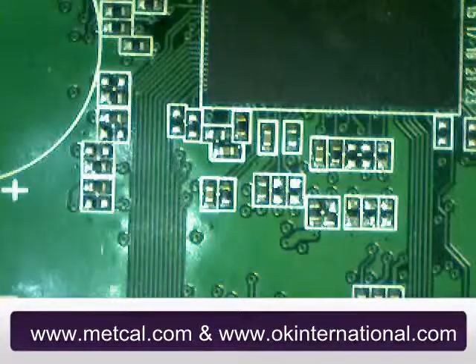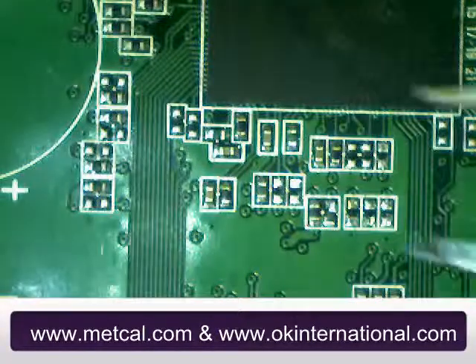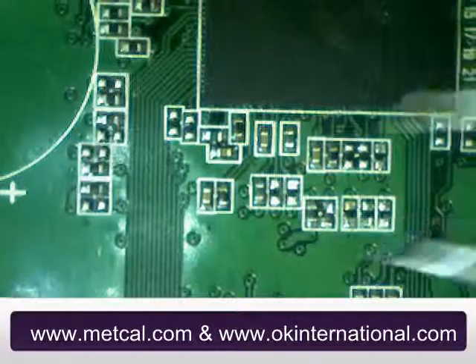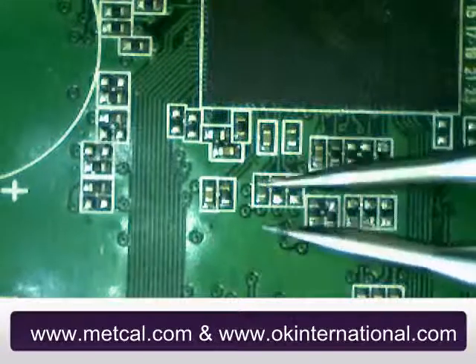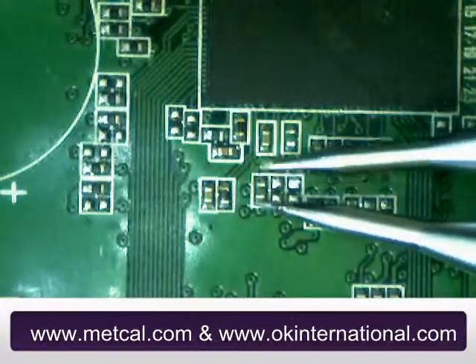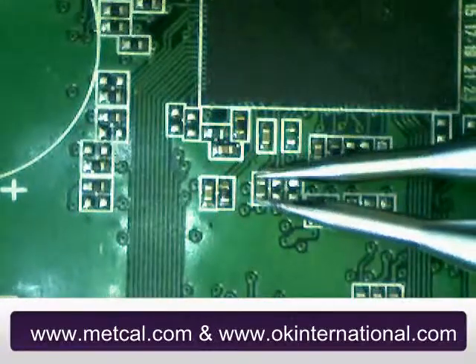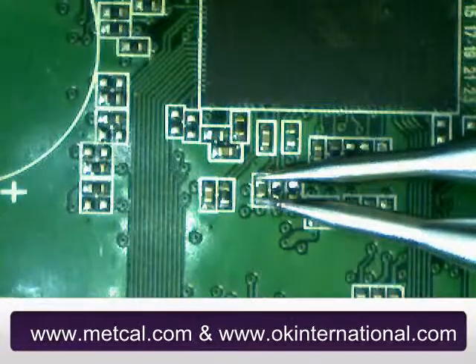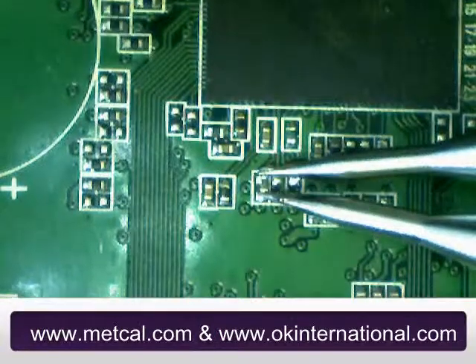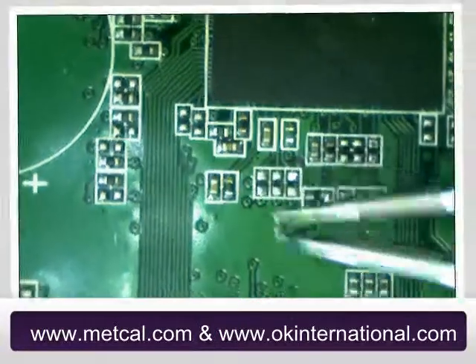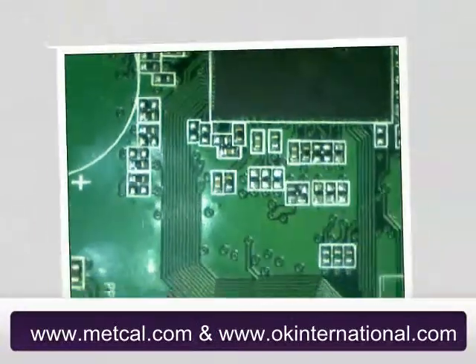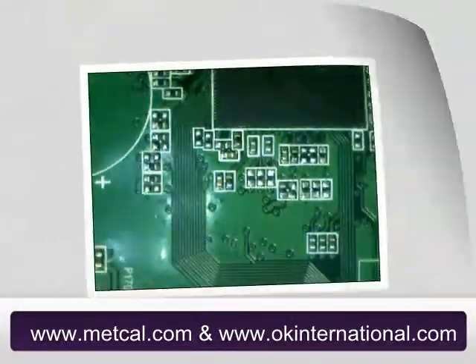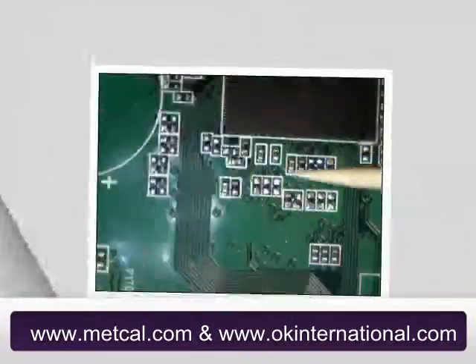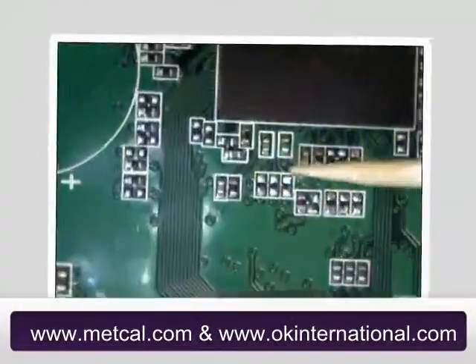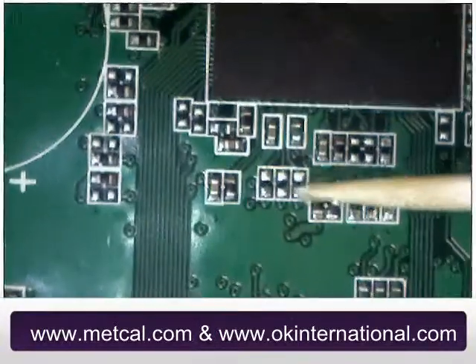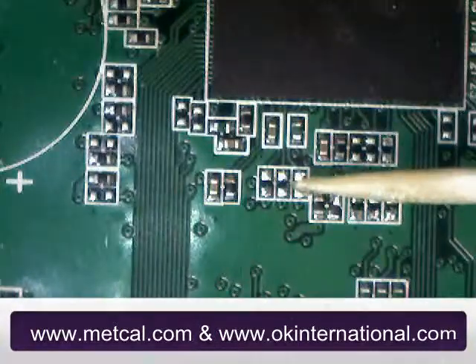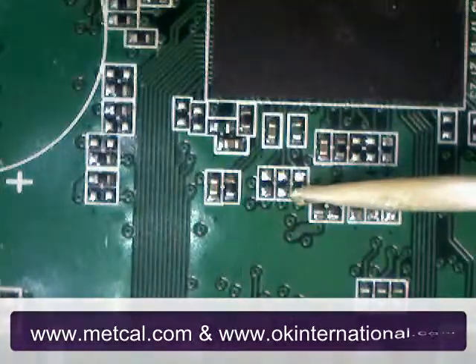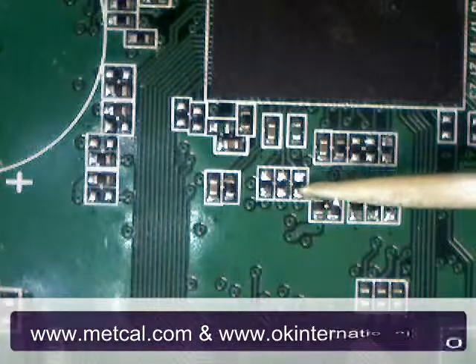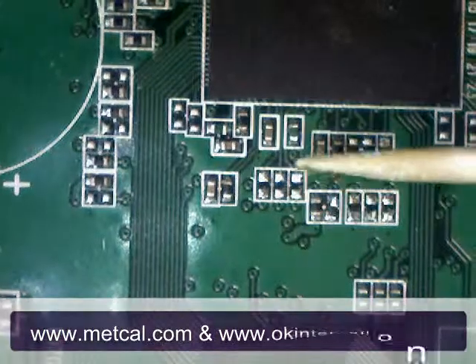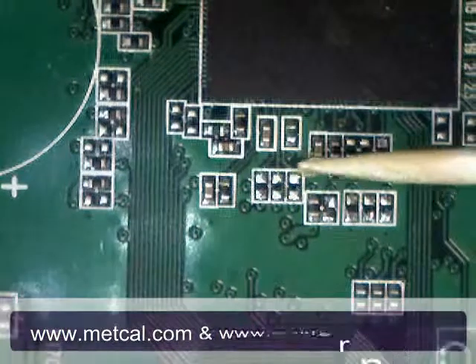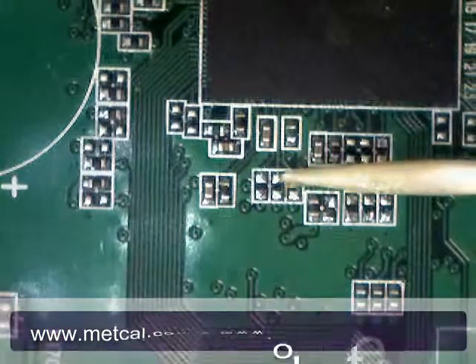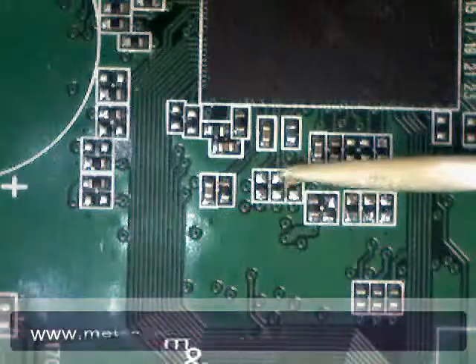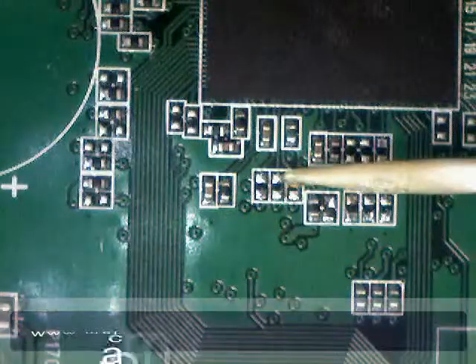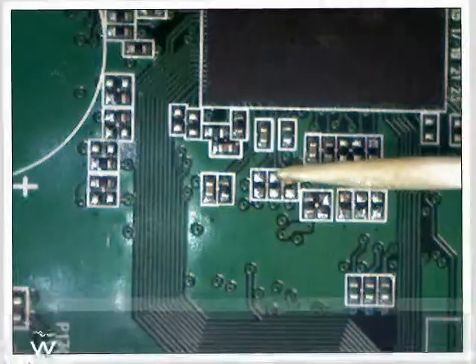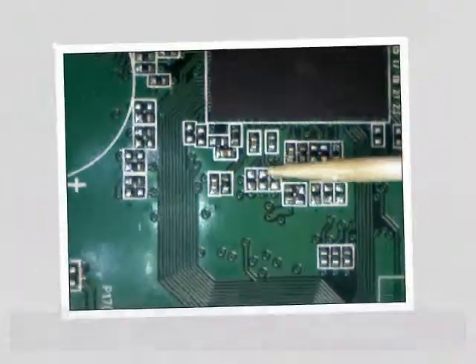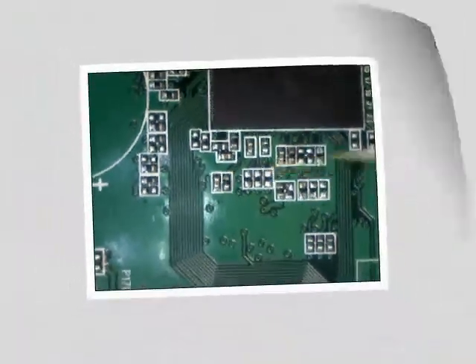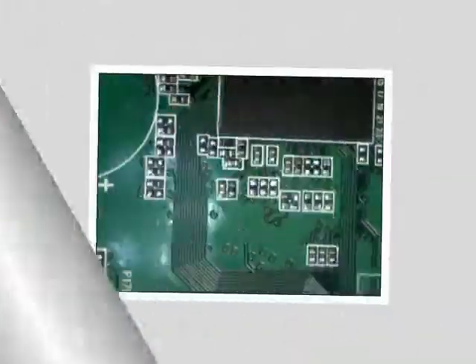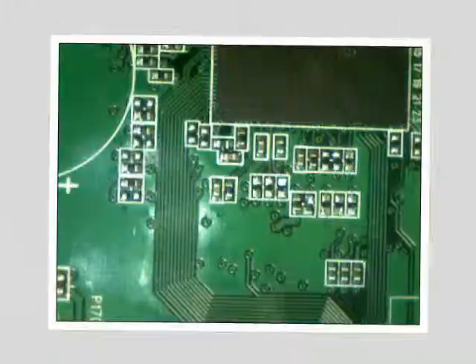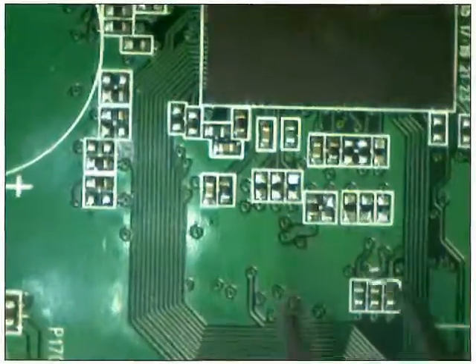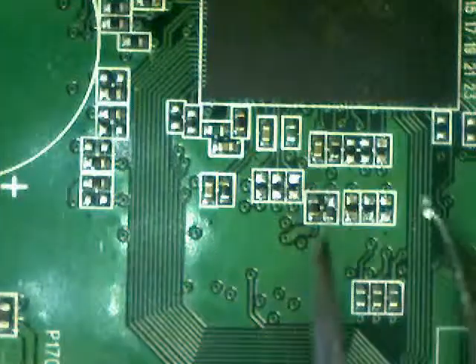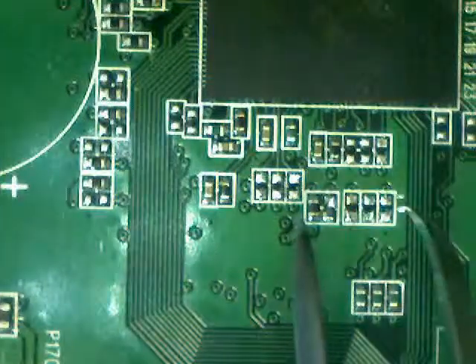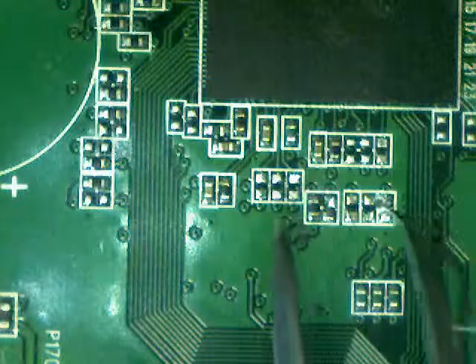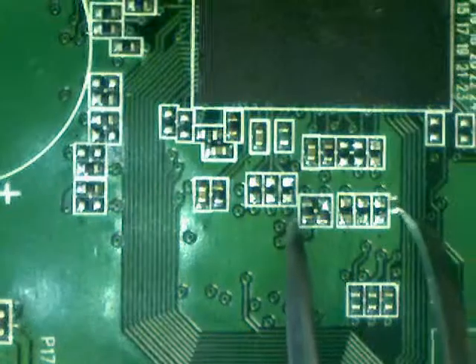Do not bang the tips to dislodge the parts. Prior to replacement, you can apply gel or tacky flux to aid with the positioning of the part as well as removing oxidation.